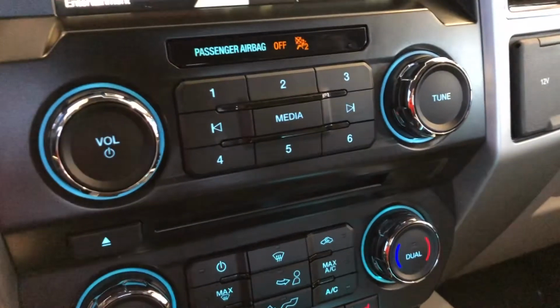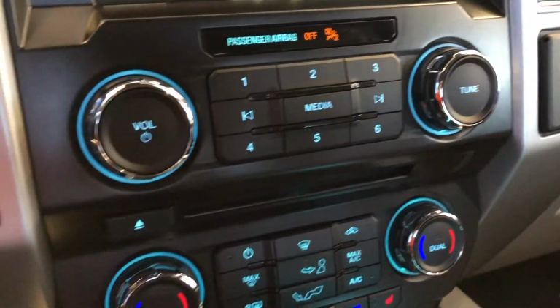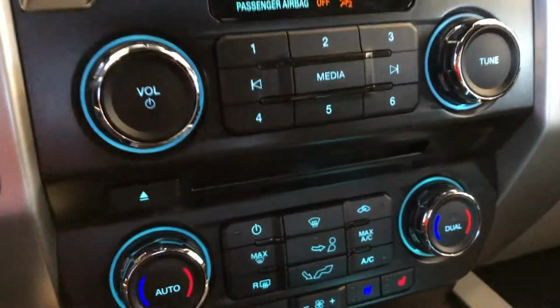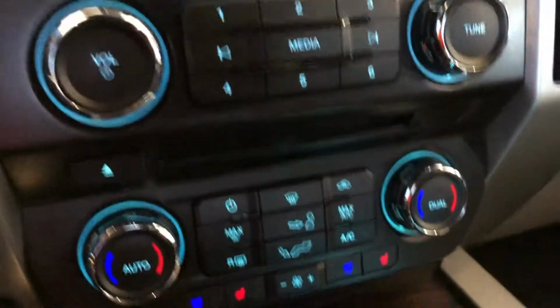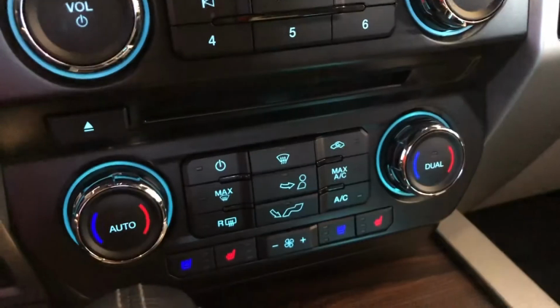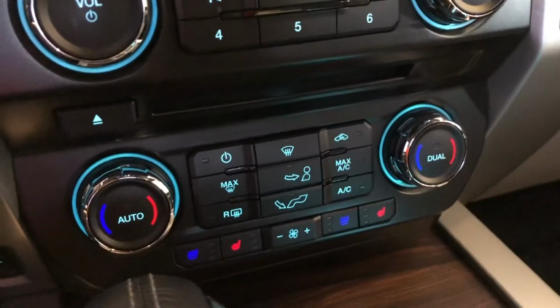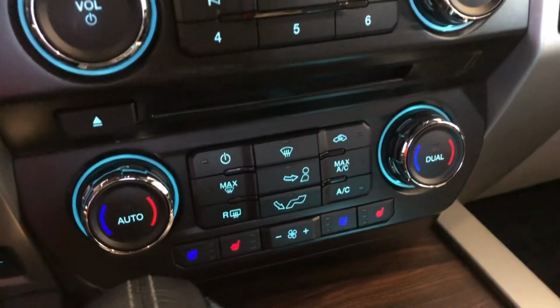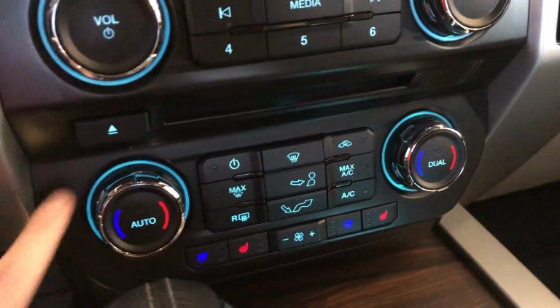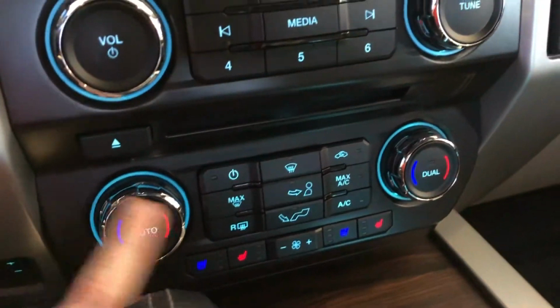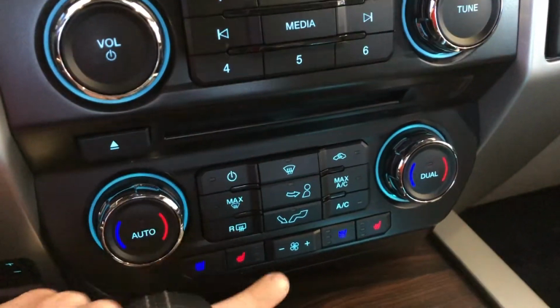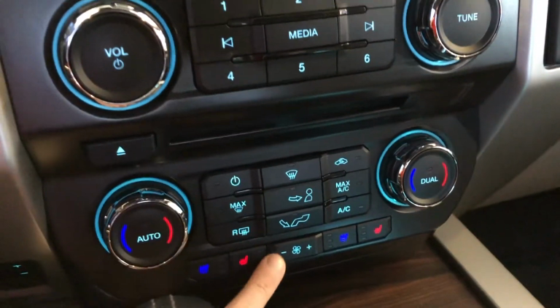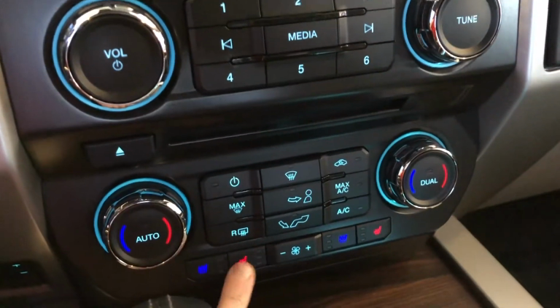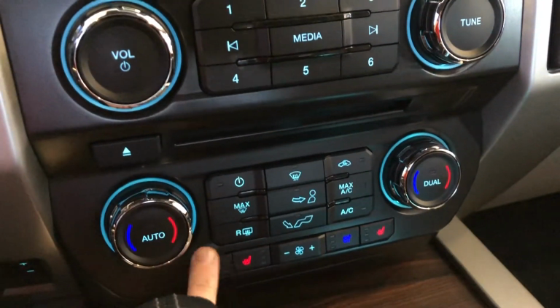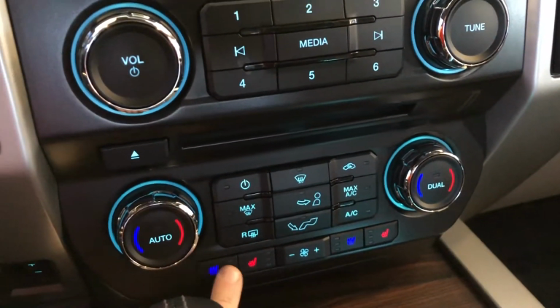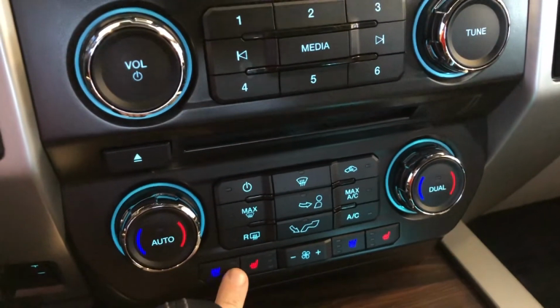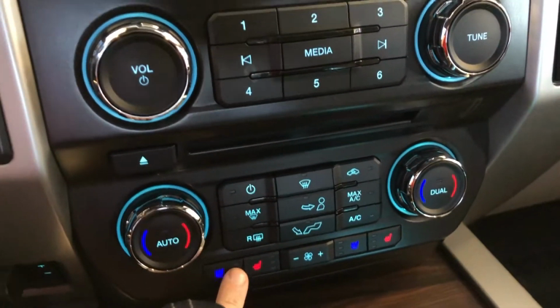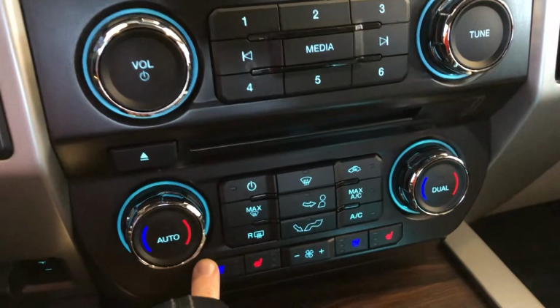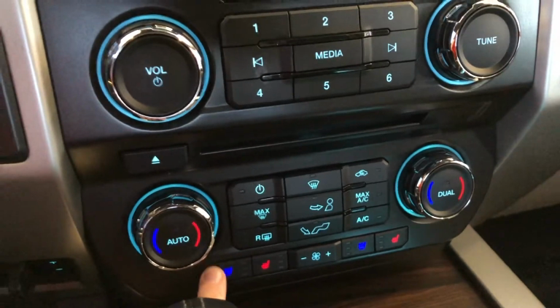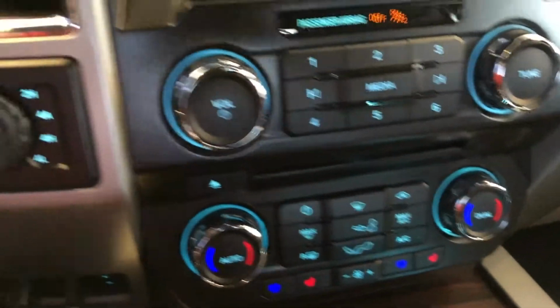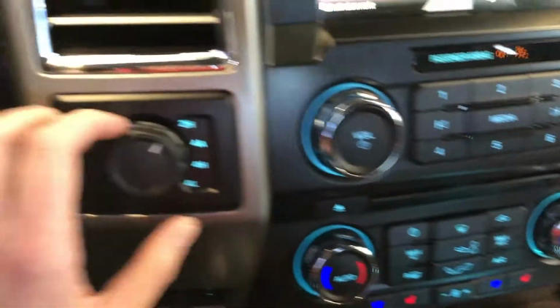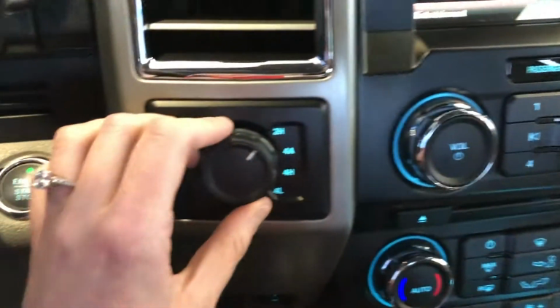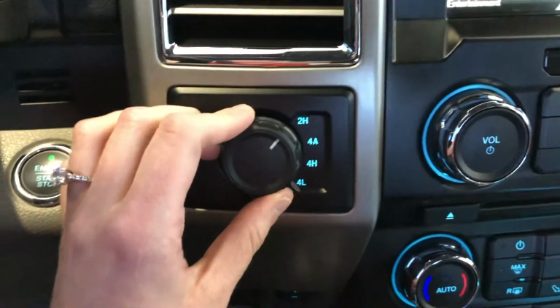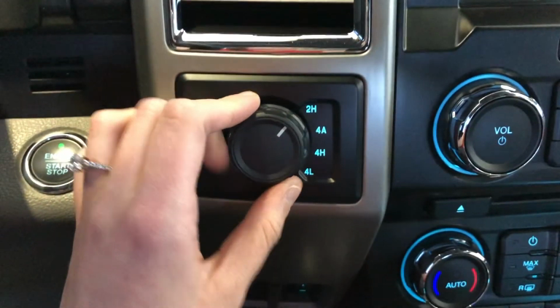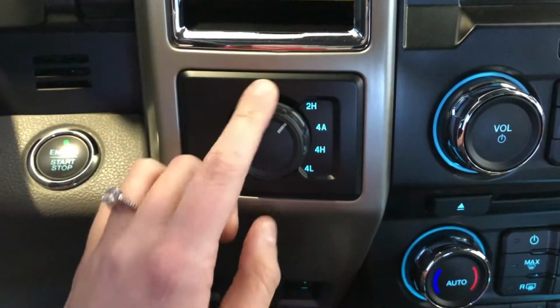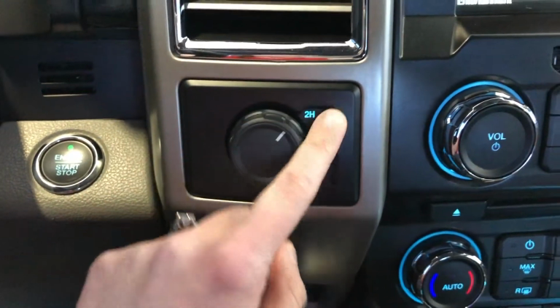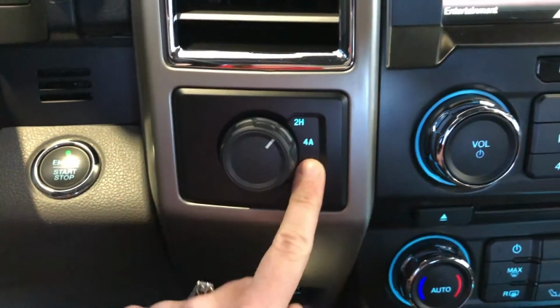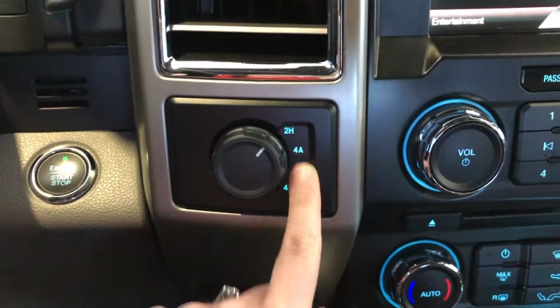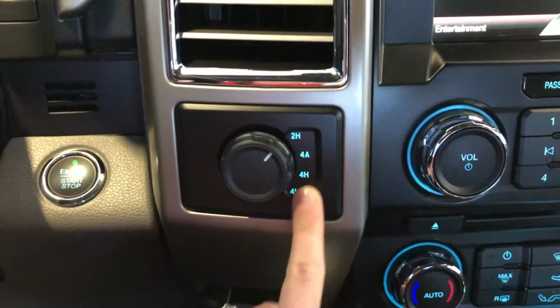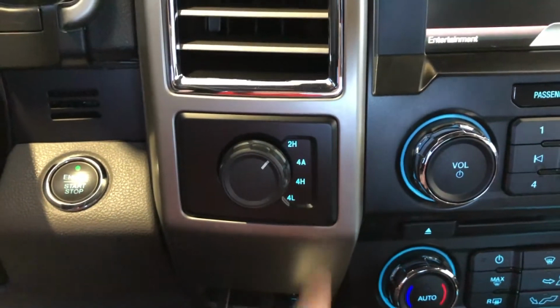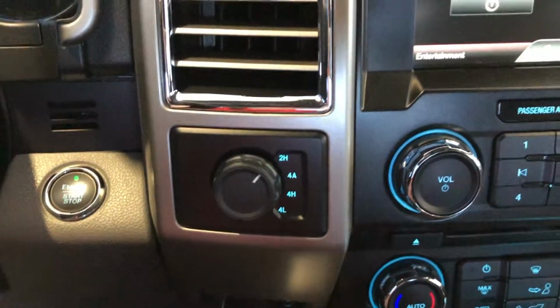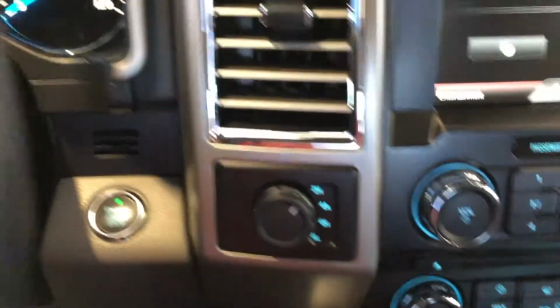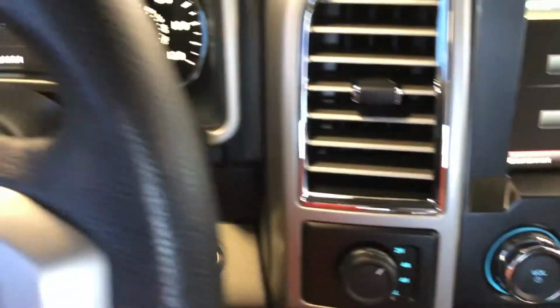You have dual climate control and heated and cooled seats. Over here is how you change it into four-wheel drive.